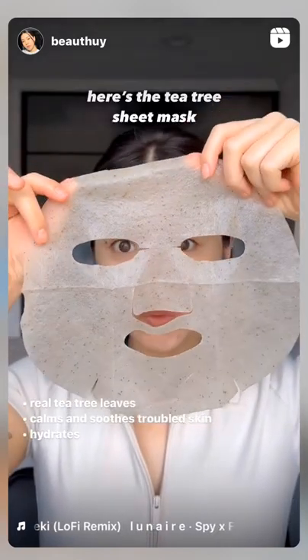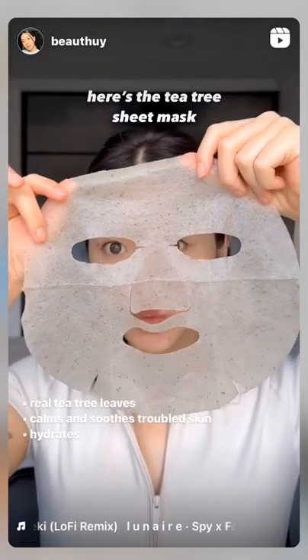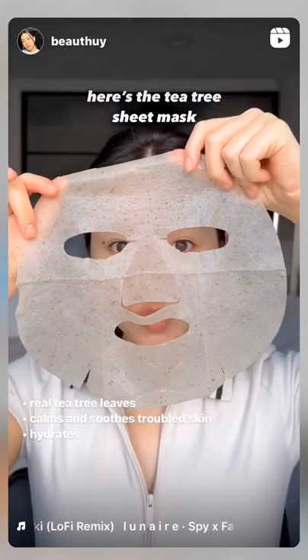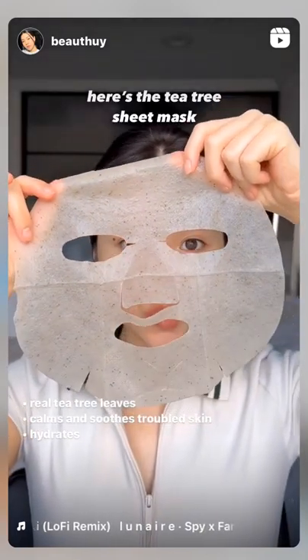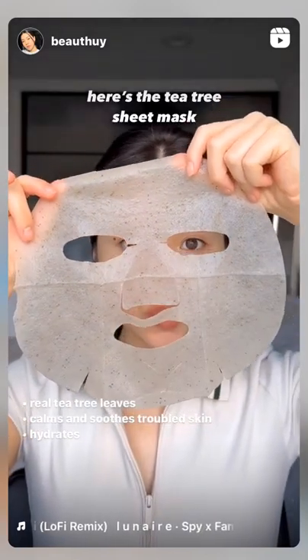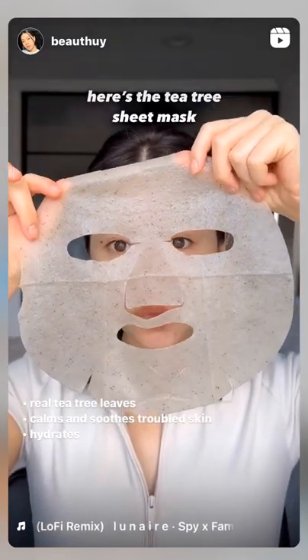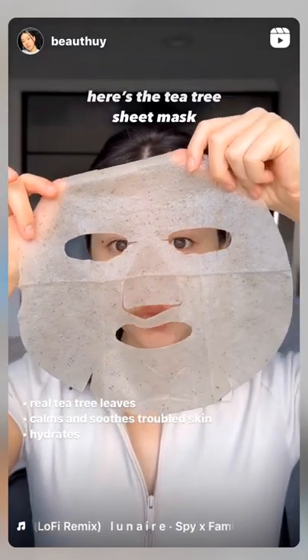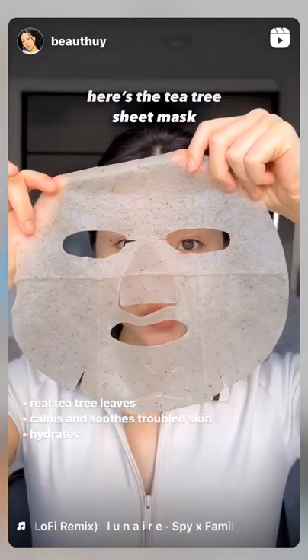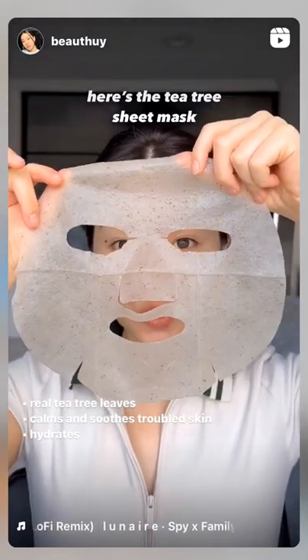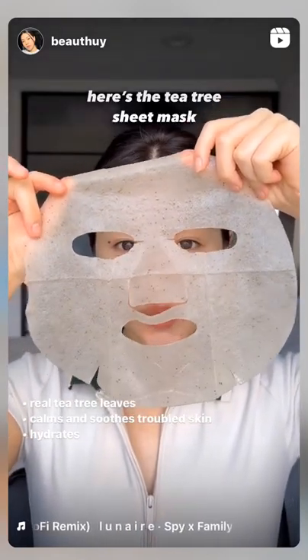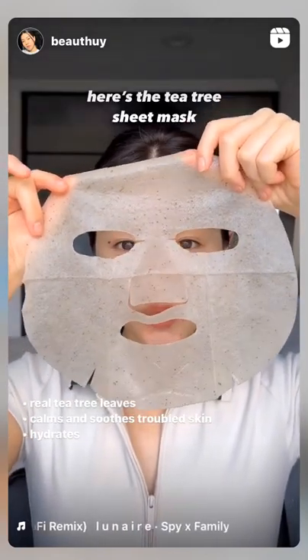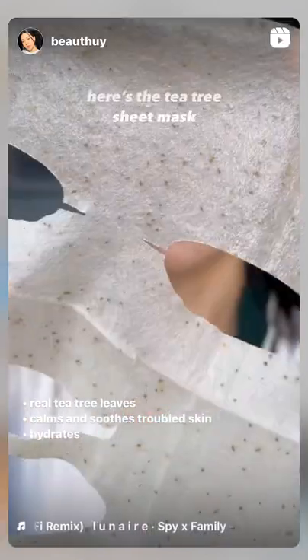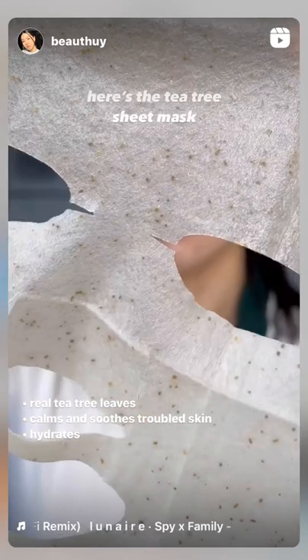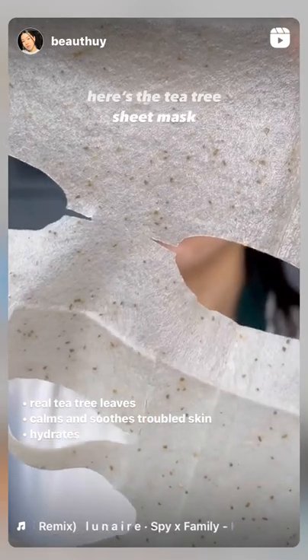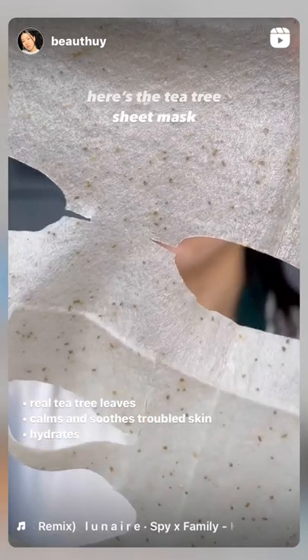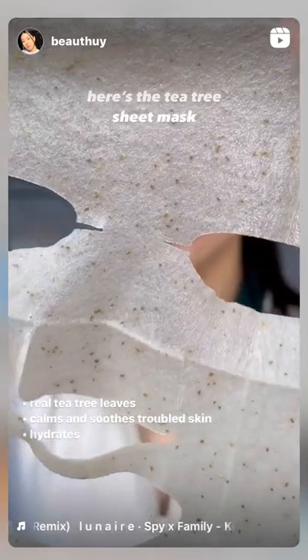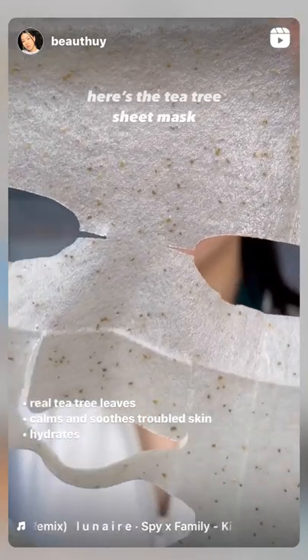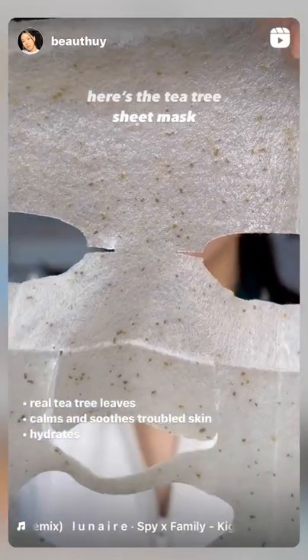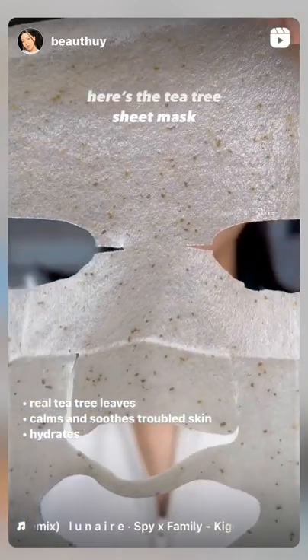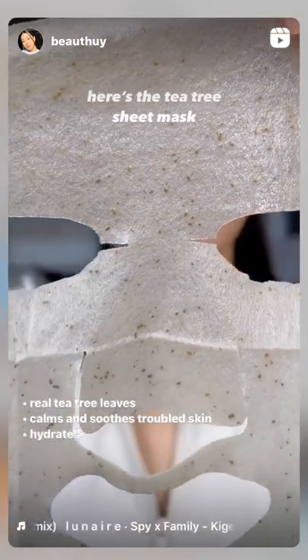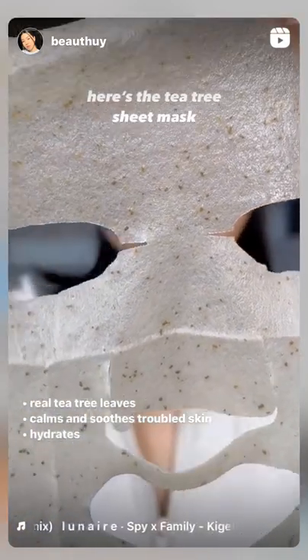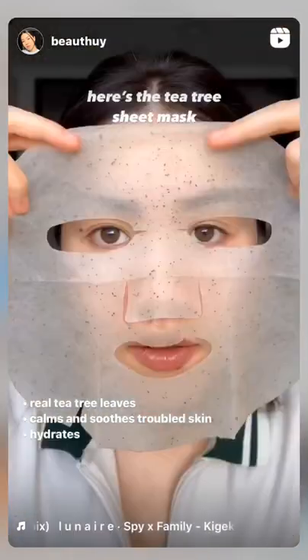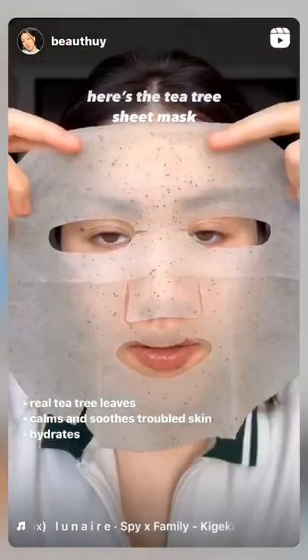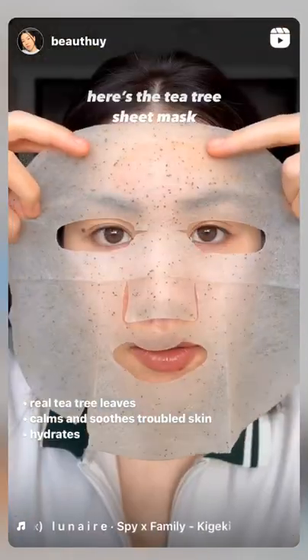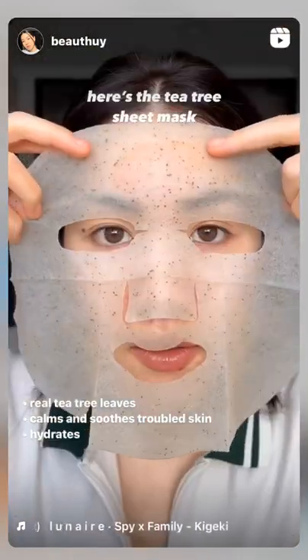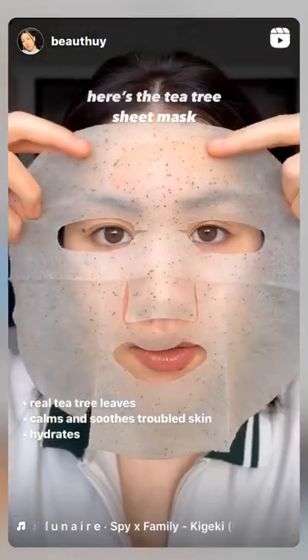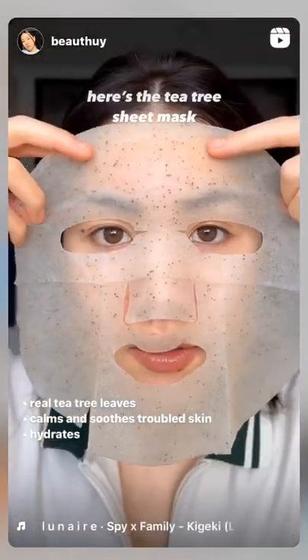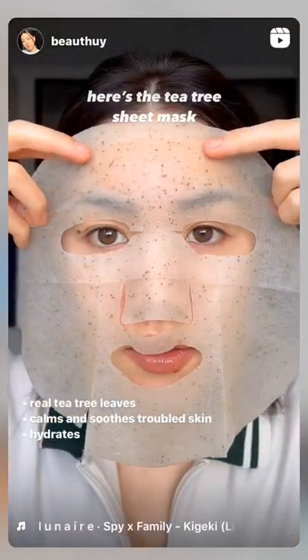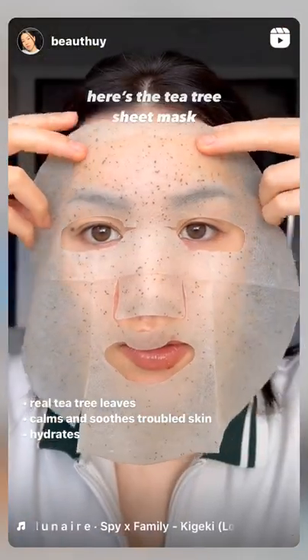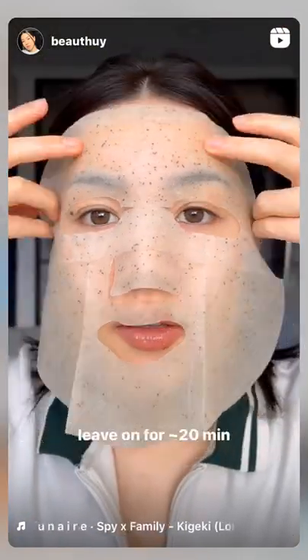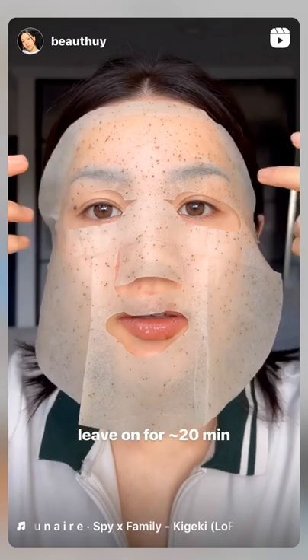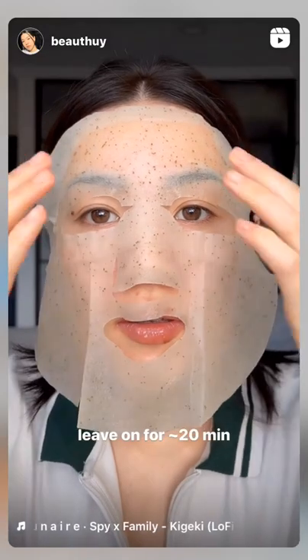and hydrate troubled skin. Keep the sheet mask on for about 20 minutes, and don't forget to use the extra essence in the sheet mask sachet.